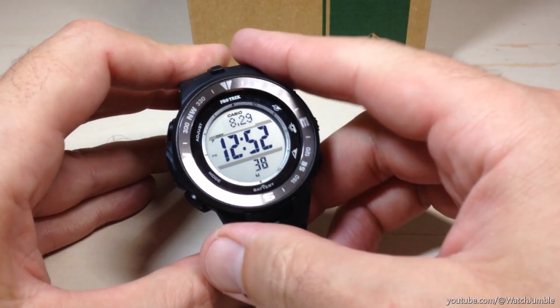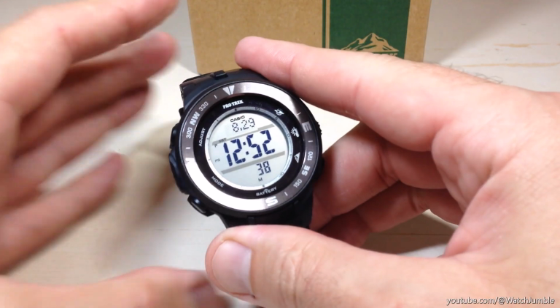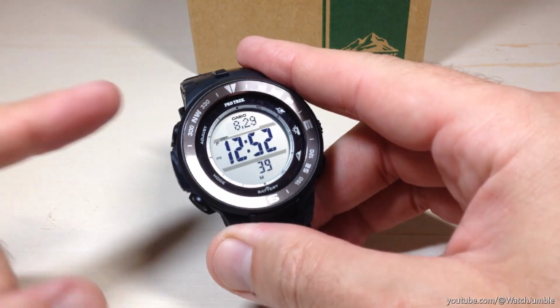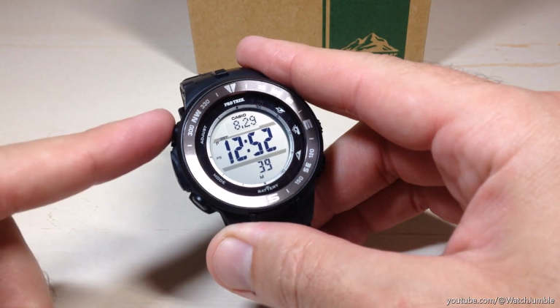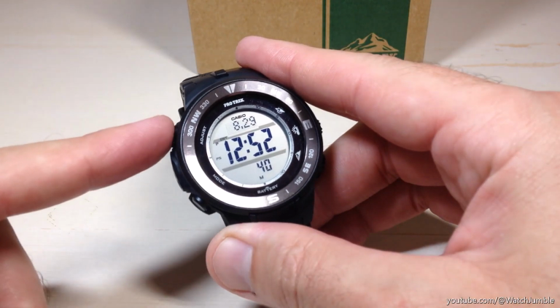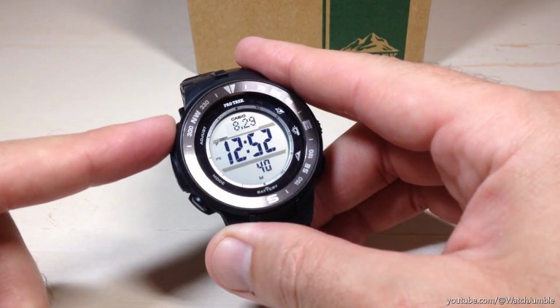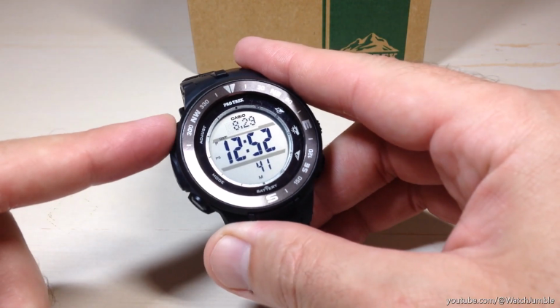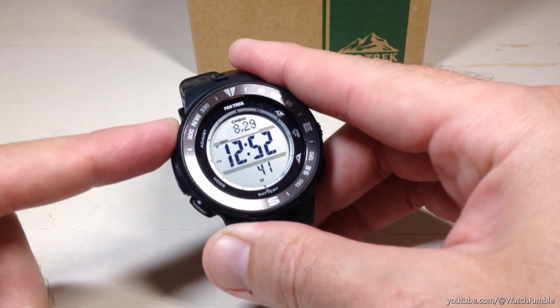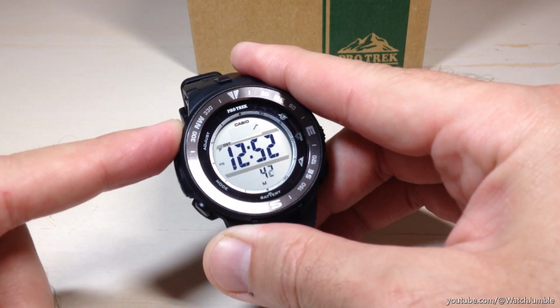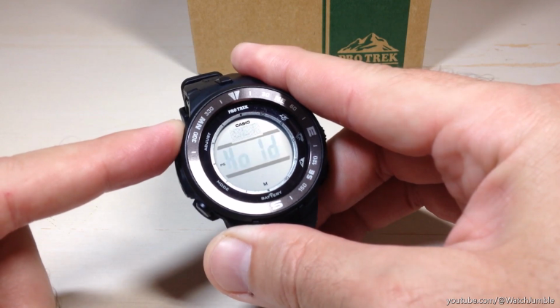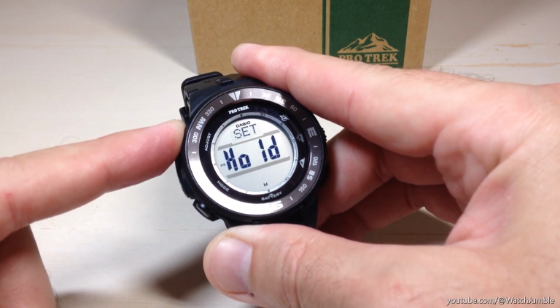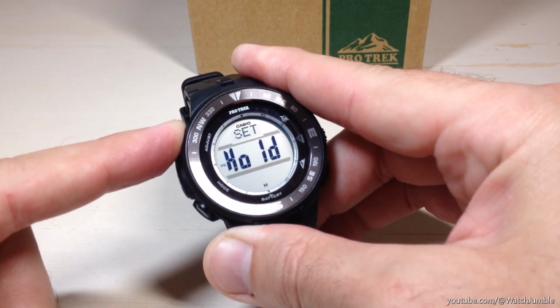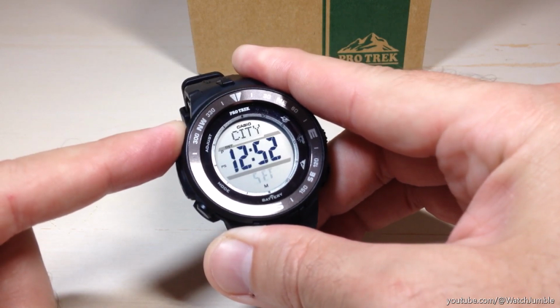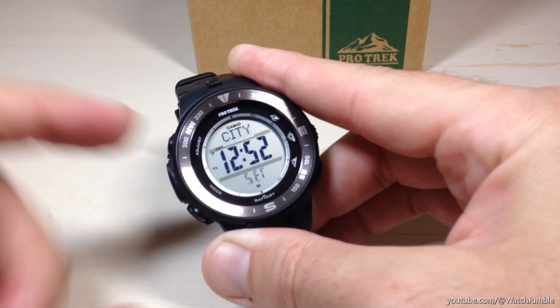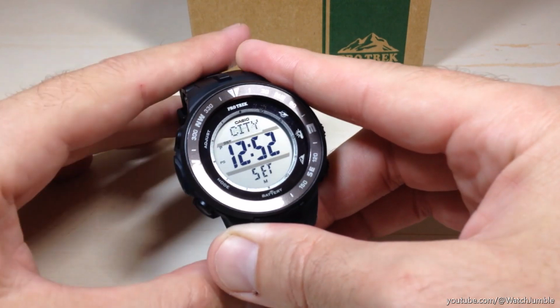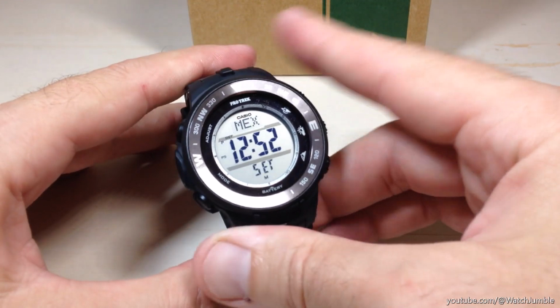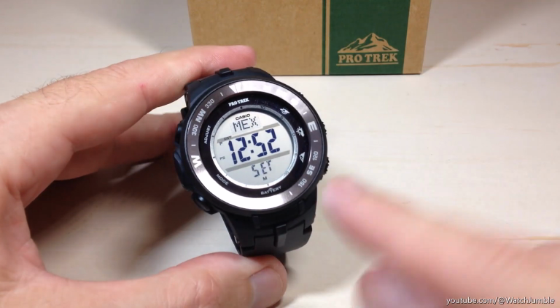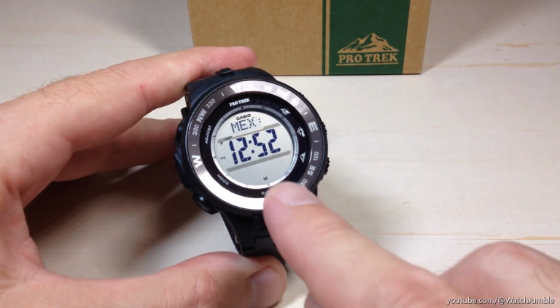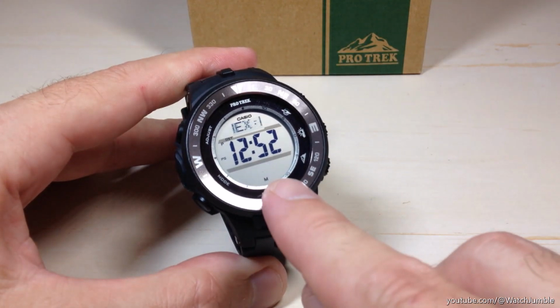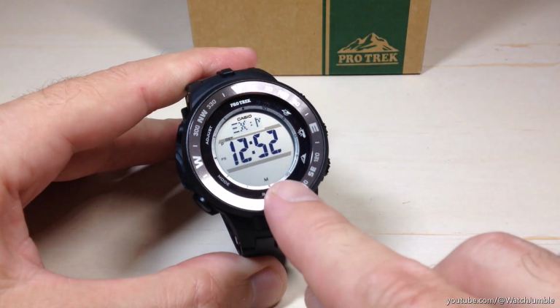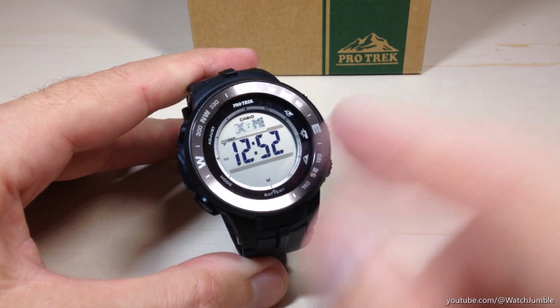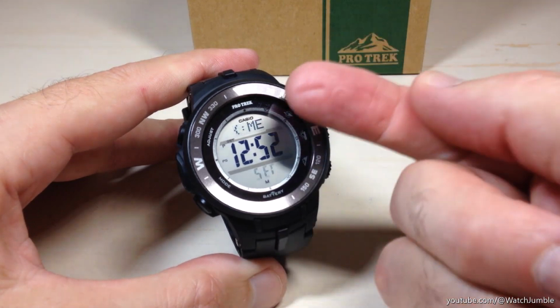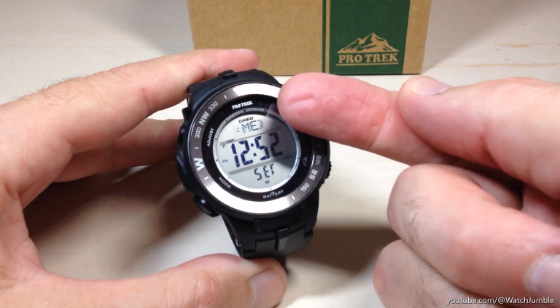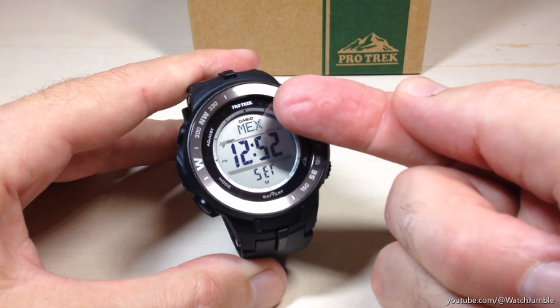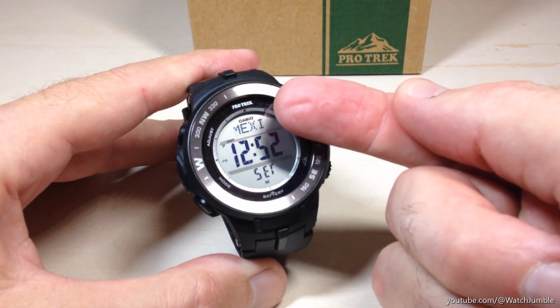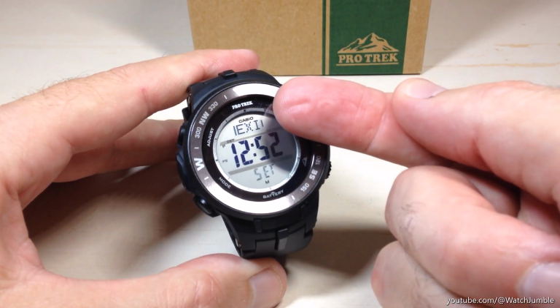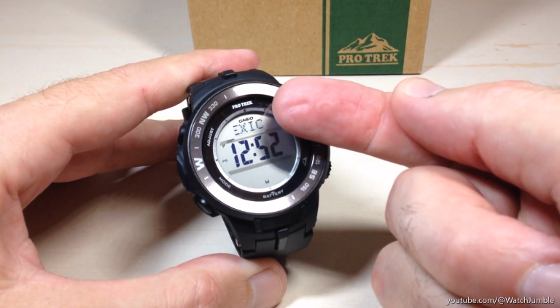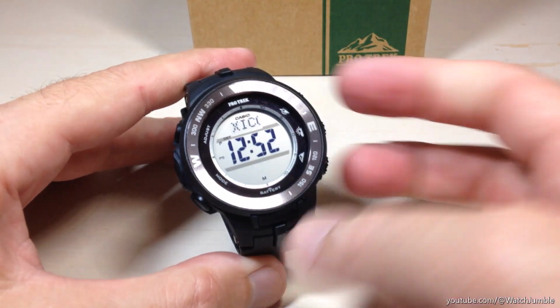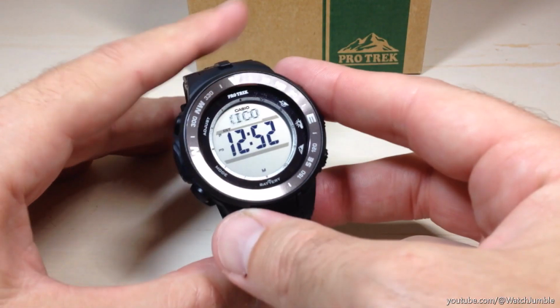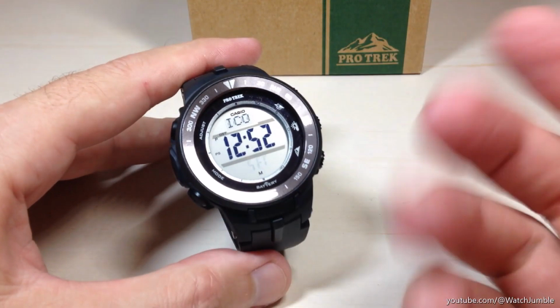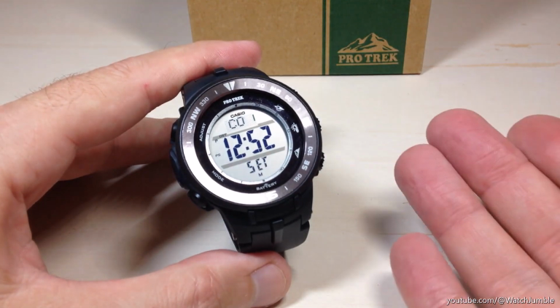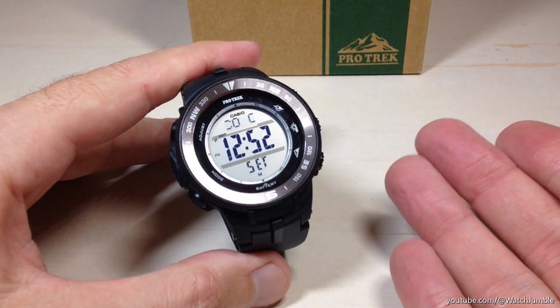Once we're in our timekeeping mode, we're going to start by pressing and holding the top left button. After a few seconds, you should start seeing SET blinking down here, and you should see your current home city cycling through up top. We are in the settings mode.